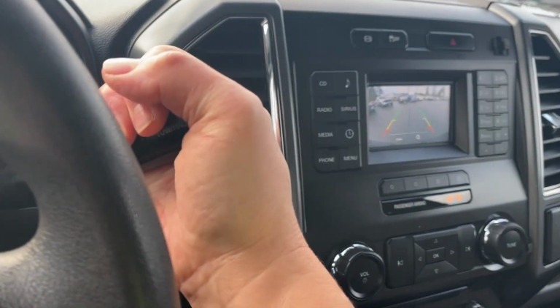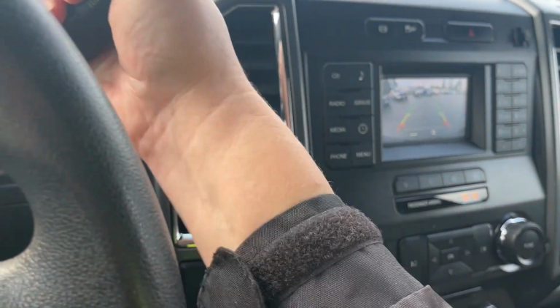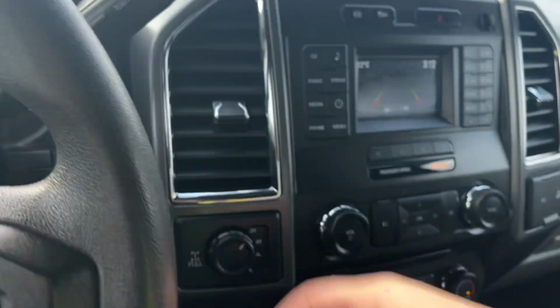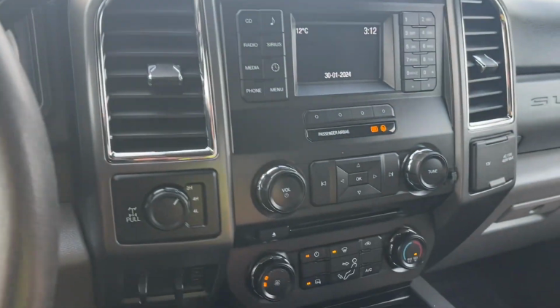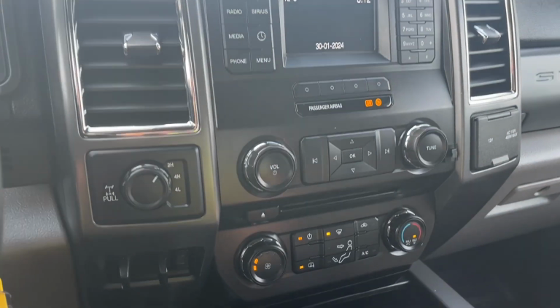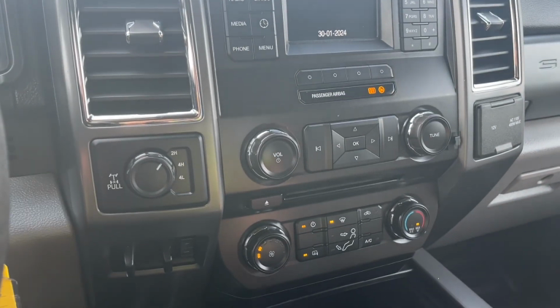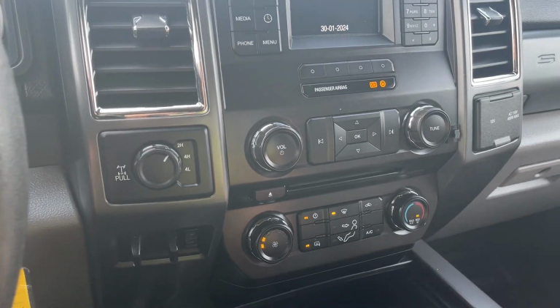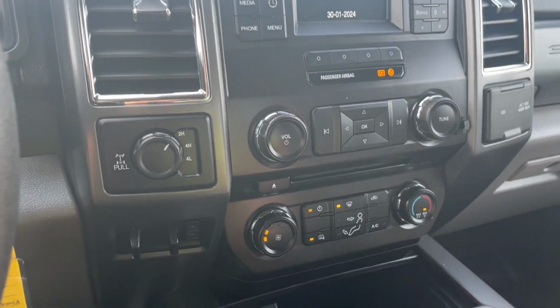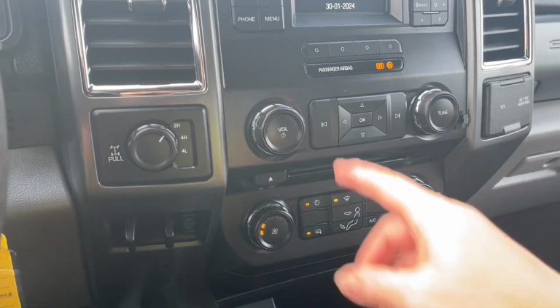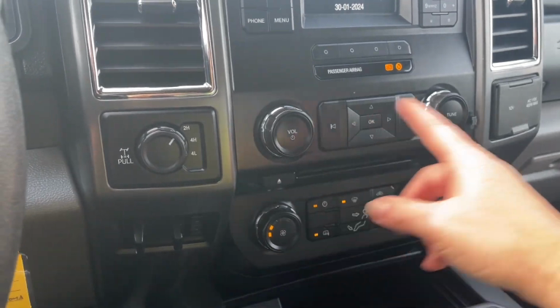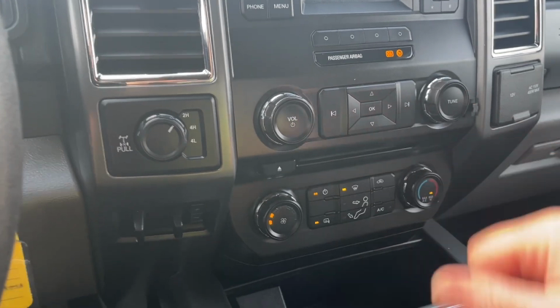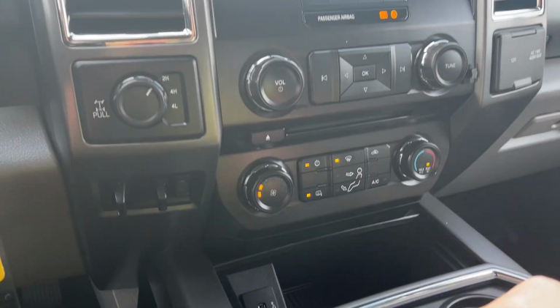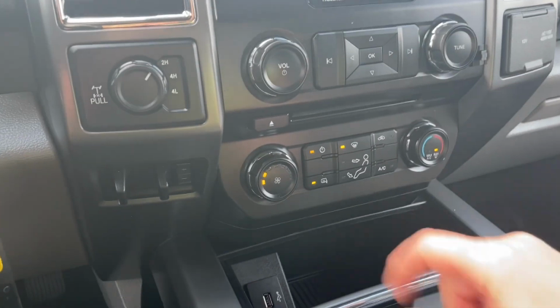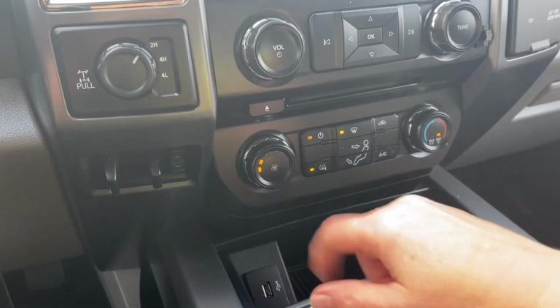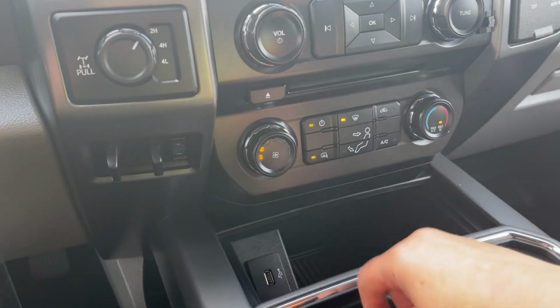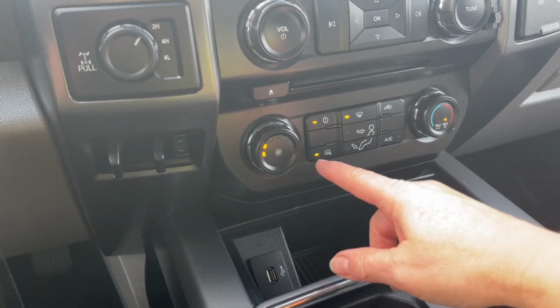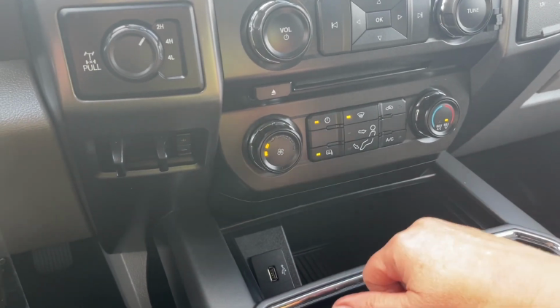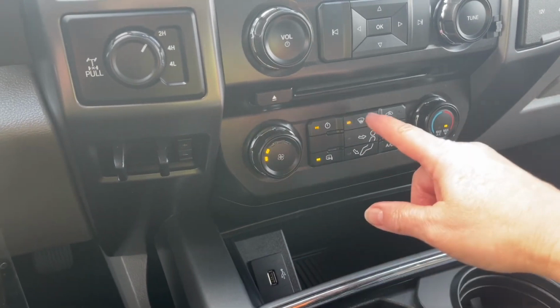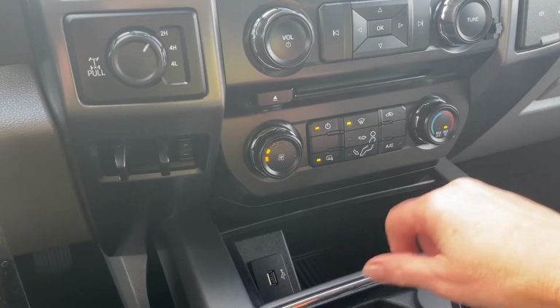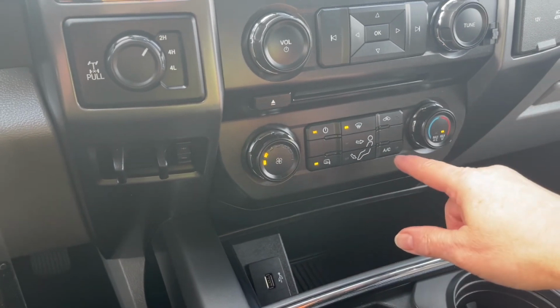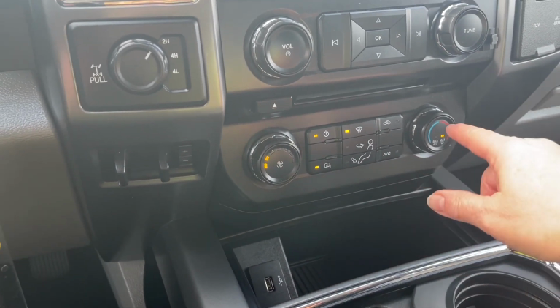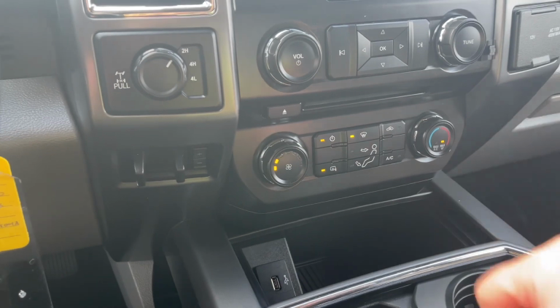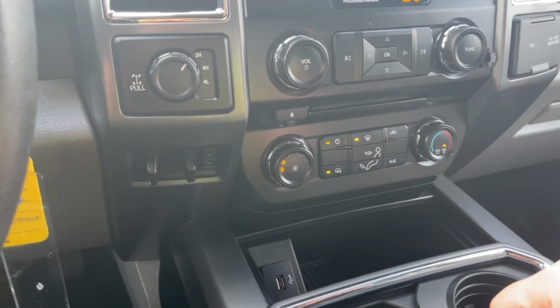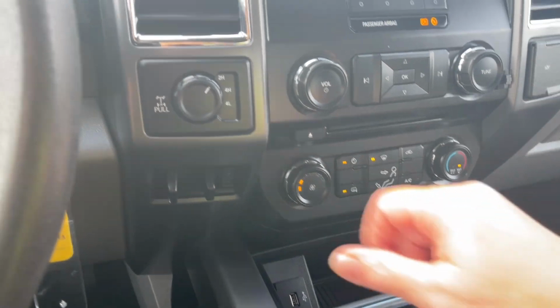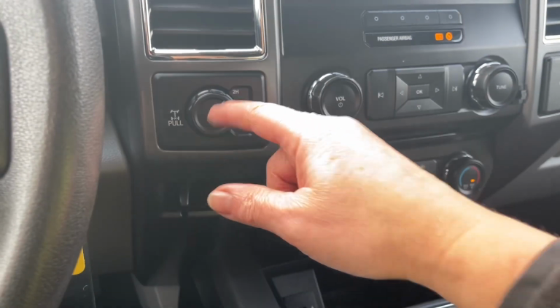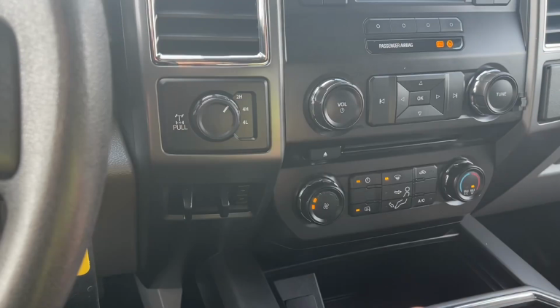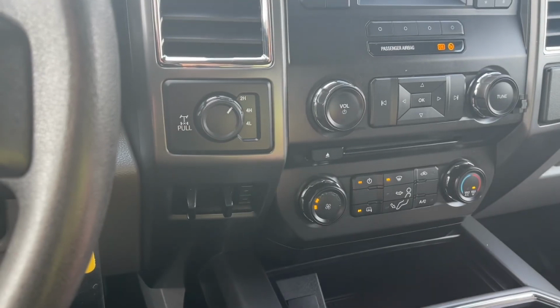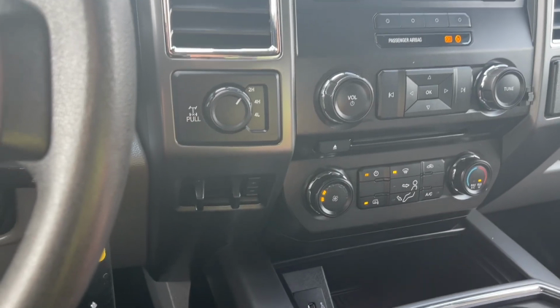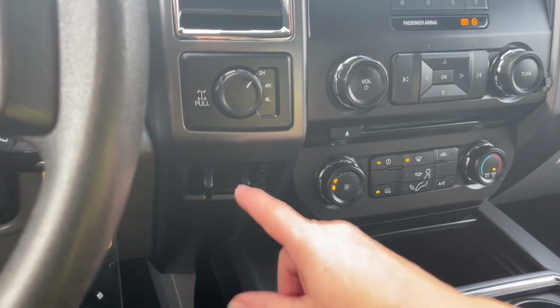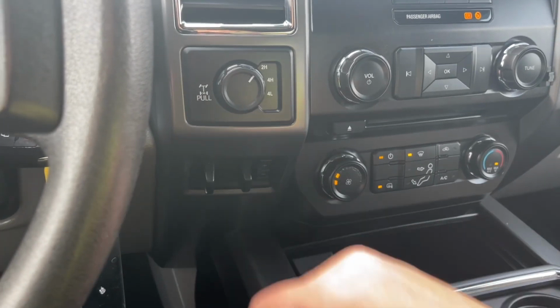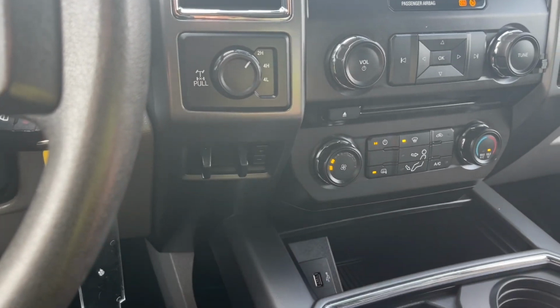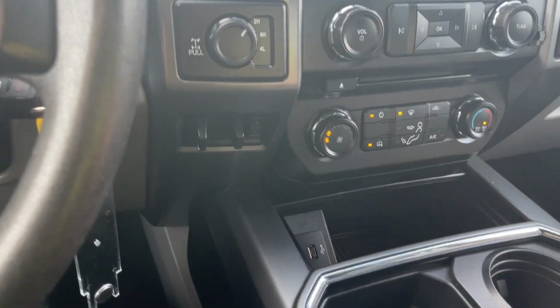Let's put us back into park. Down below you have volume and tuner, your fan, heated side view mirrors, front defrost, AC, and max AC. Off to the side is 4x4 with locking differential and your integrated trailer brake controller.